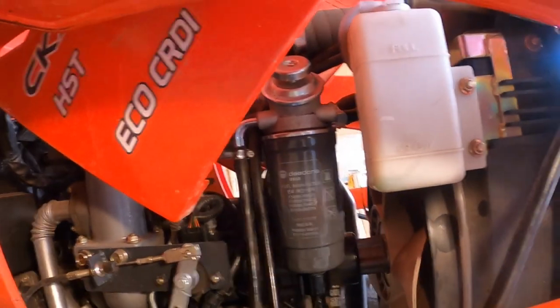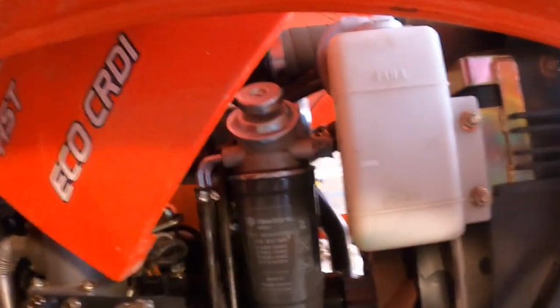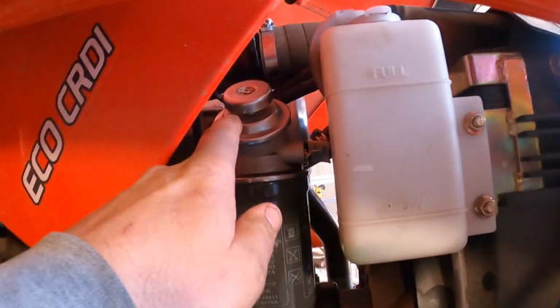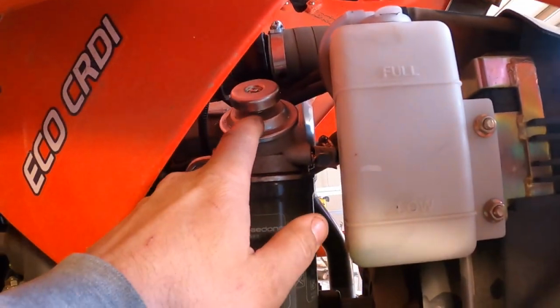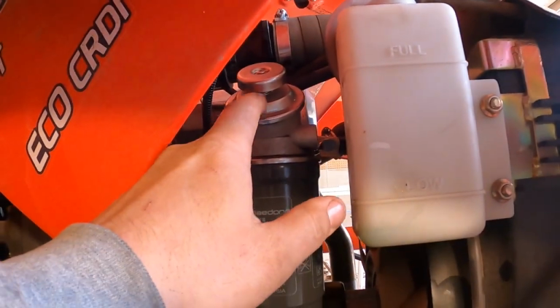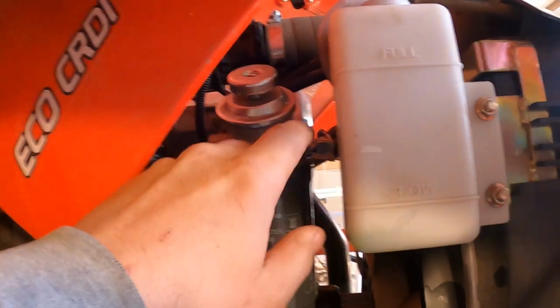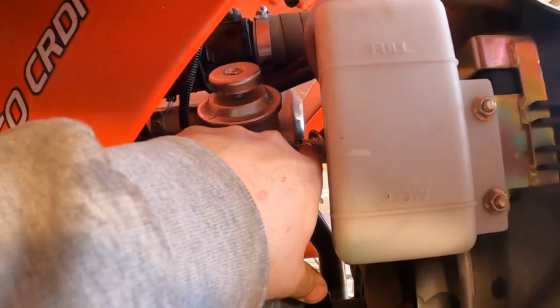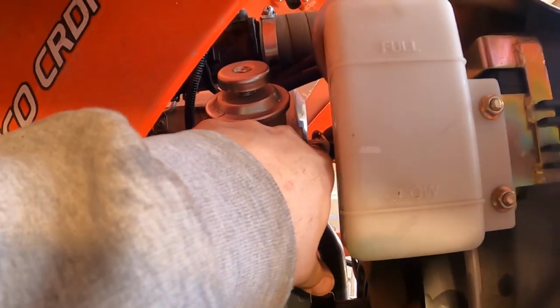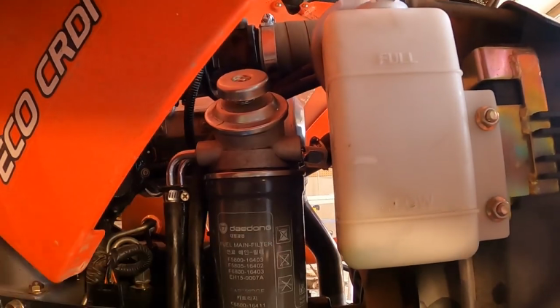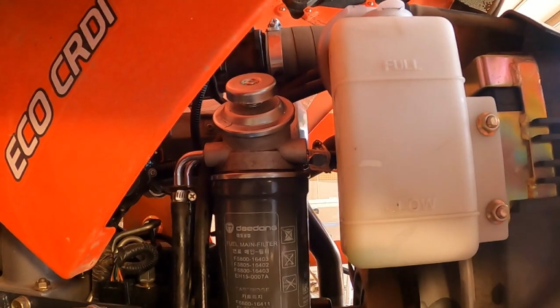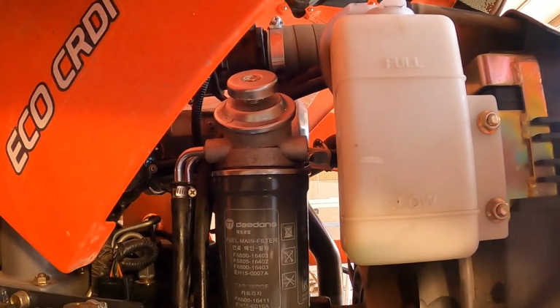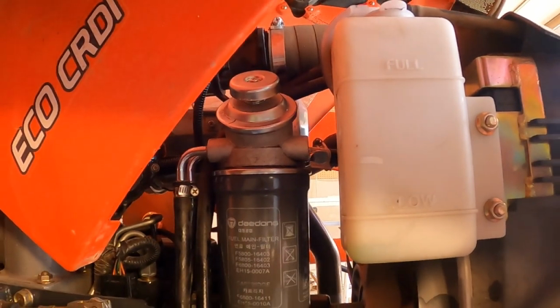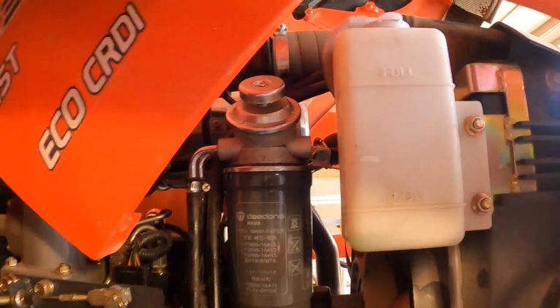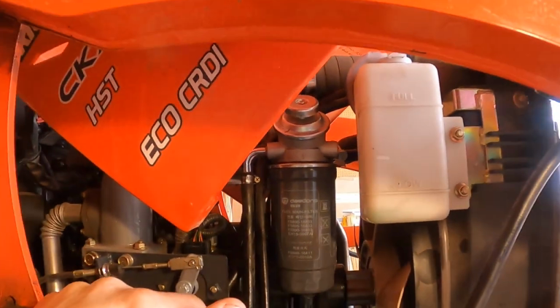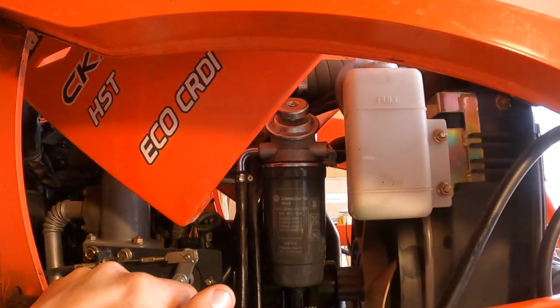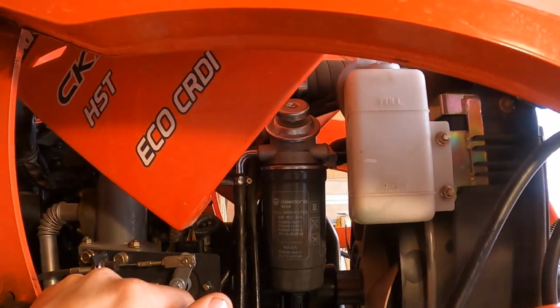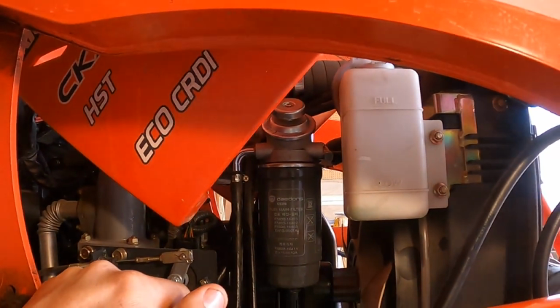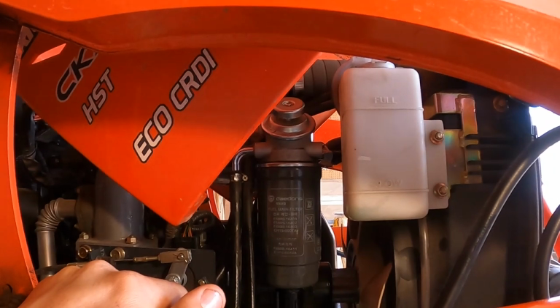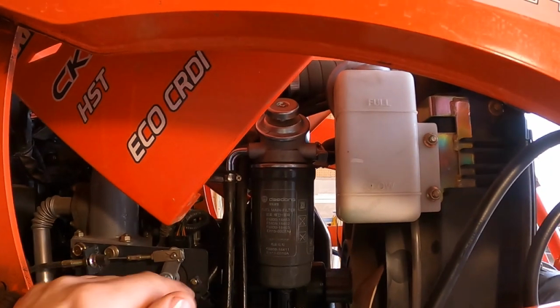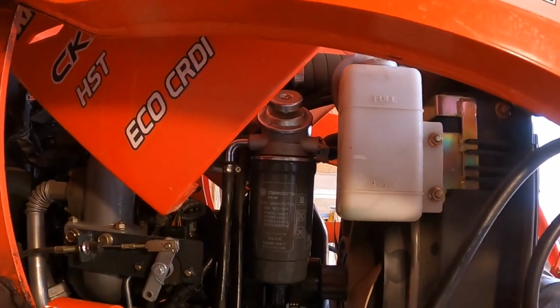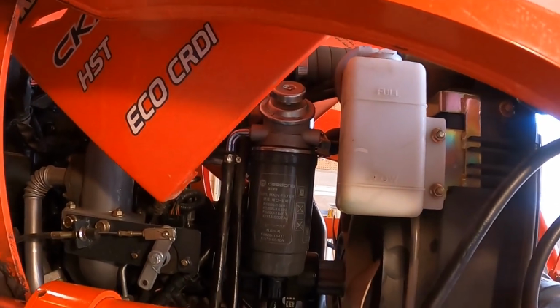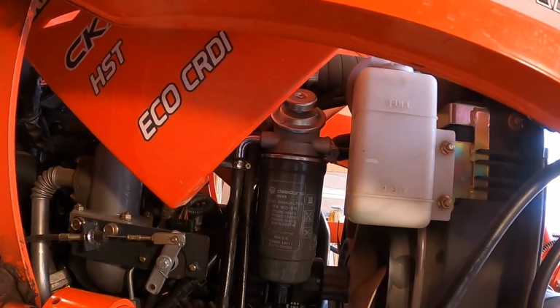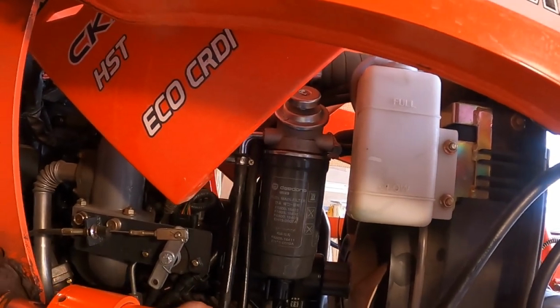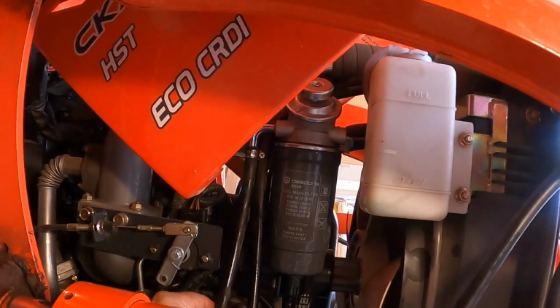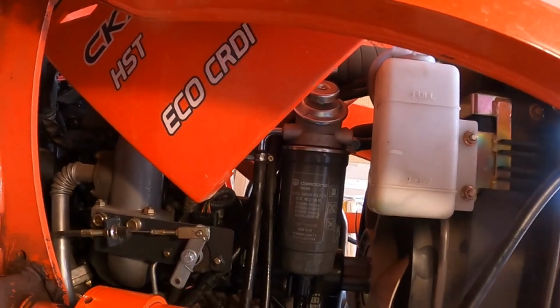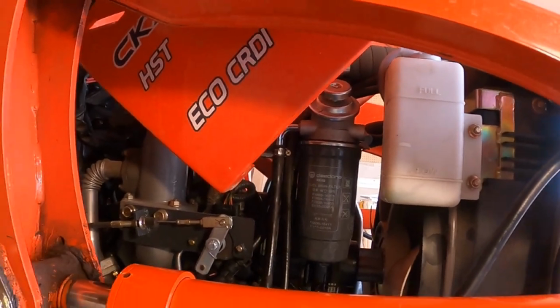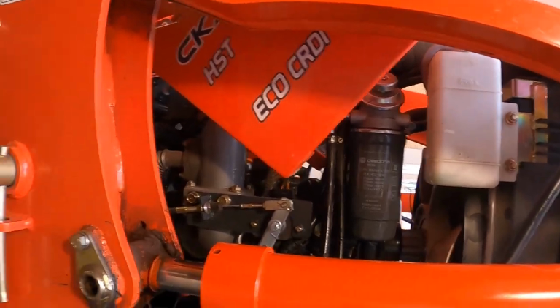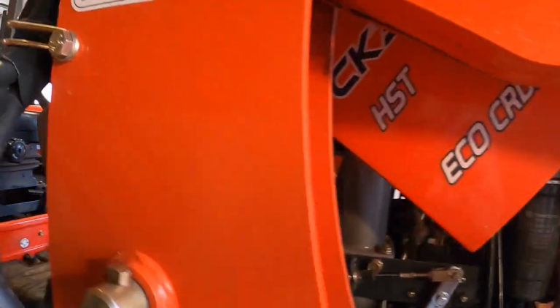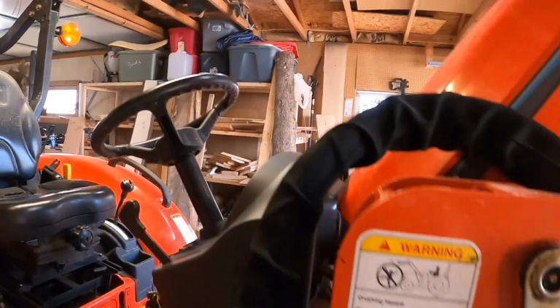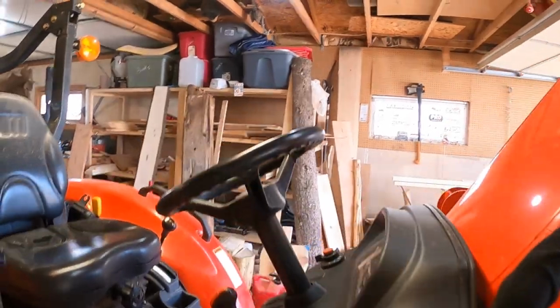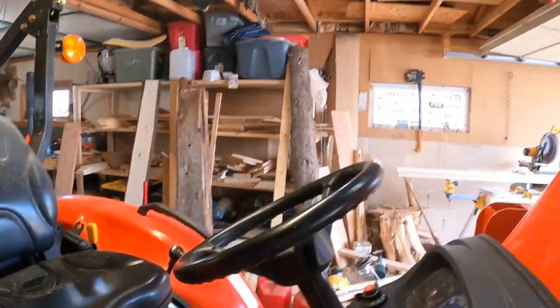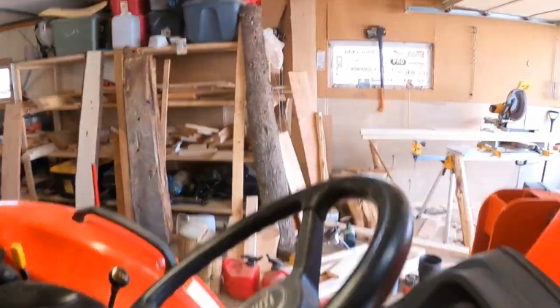There's another view of the pump and another view of the little screw you loosen to bleed the air out of the filter. Now we'll see if this thing starts.